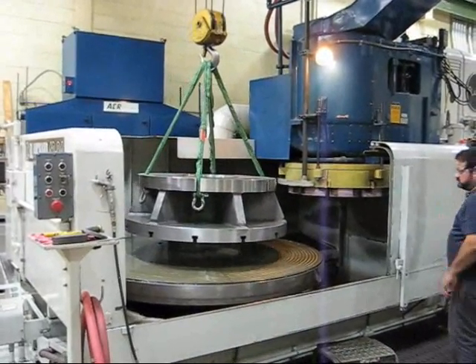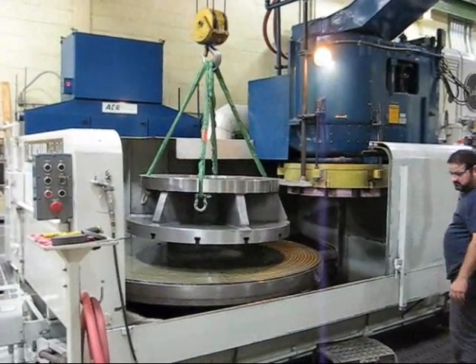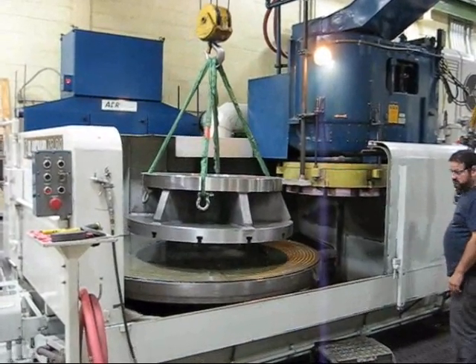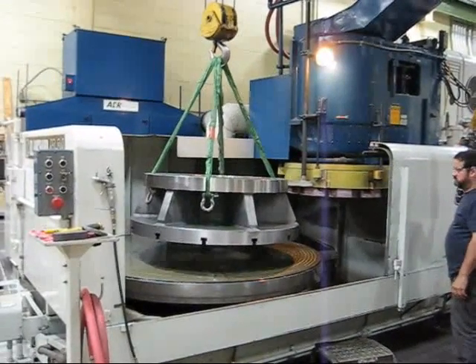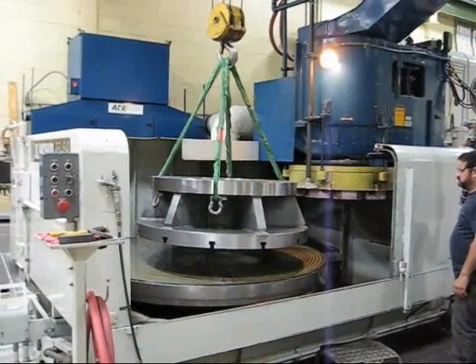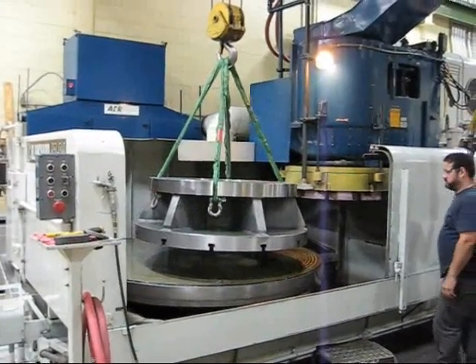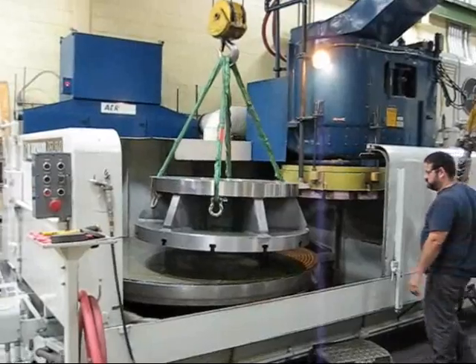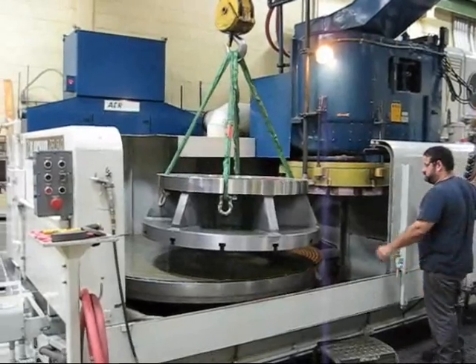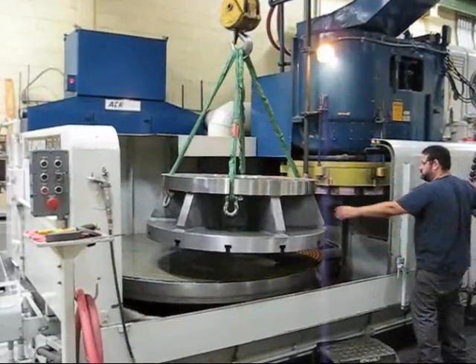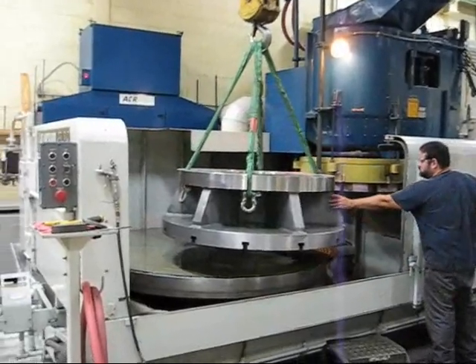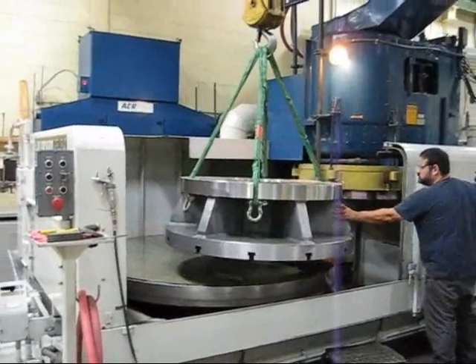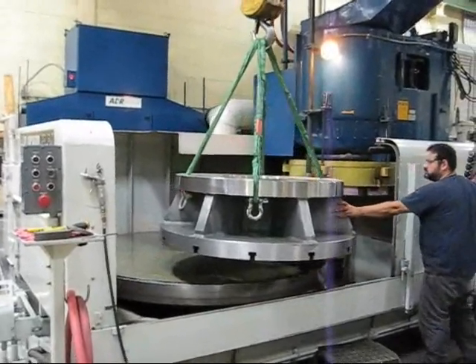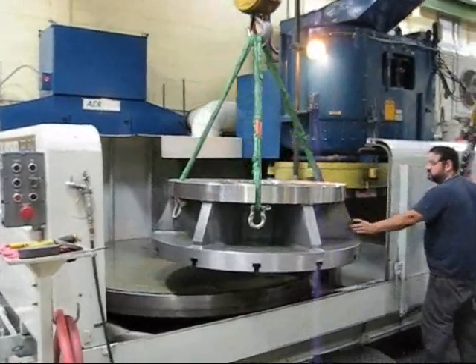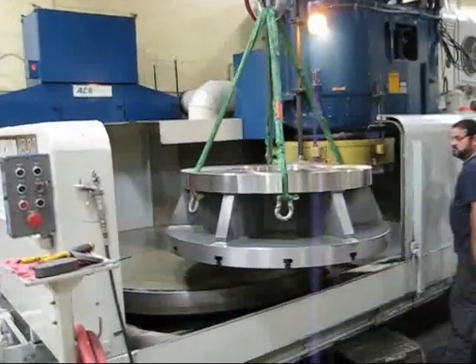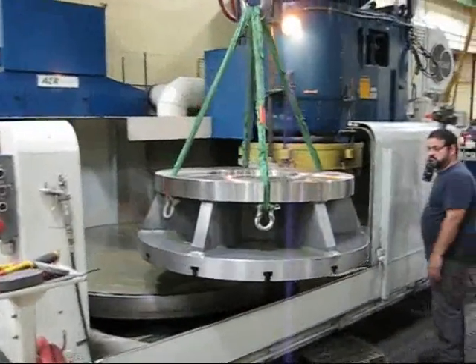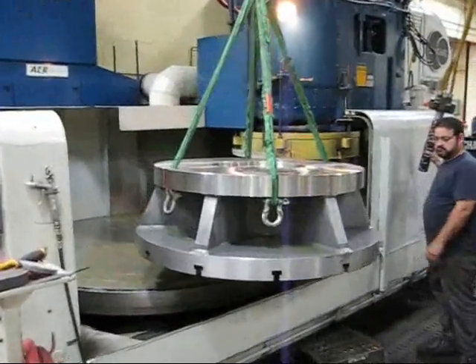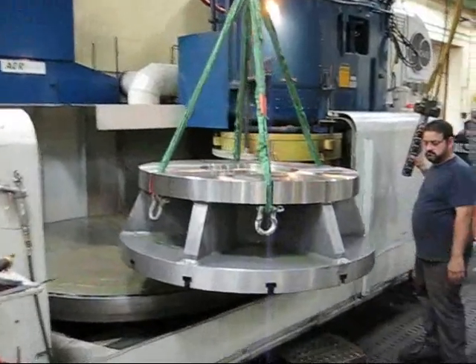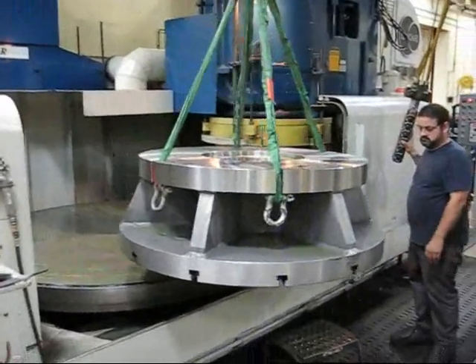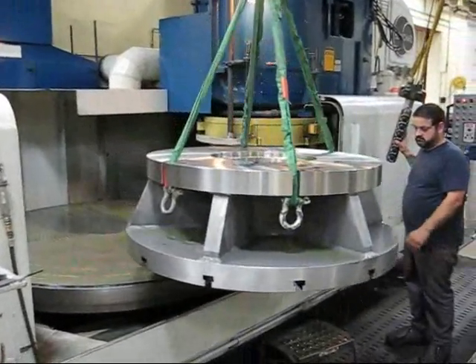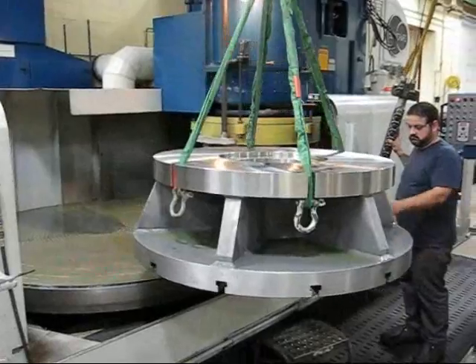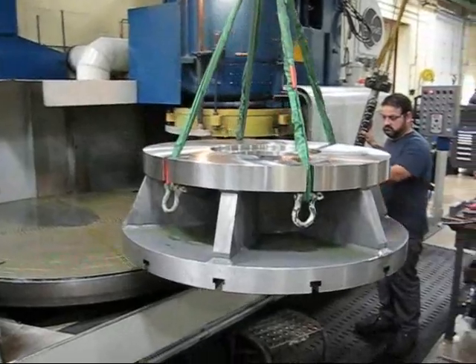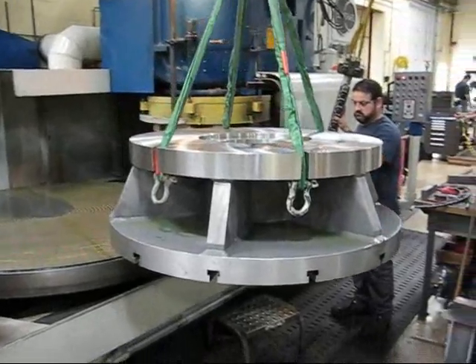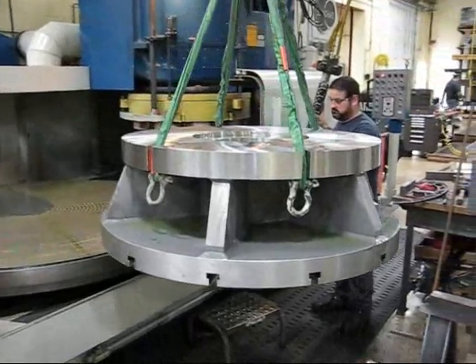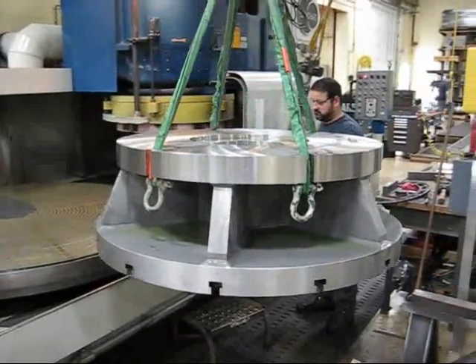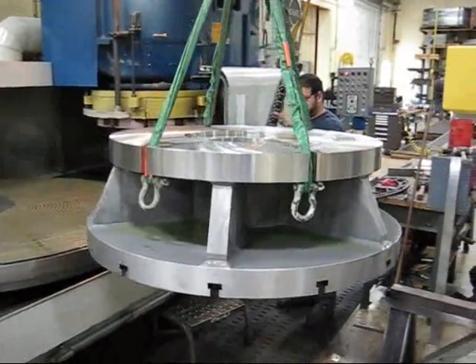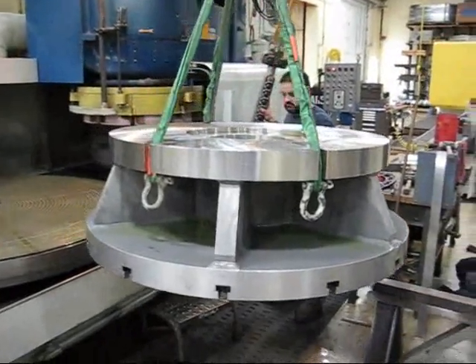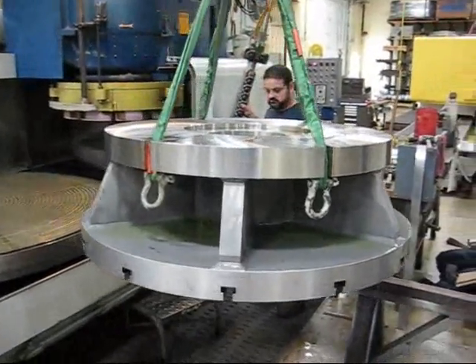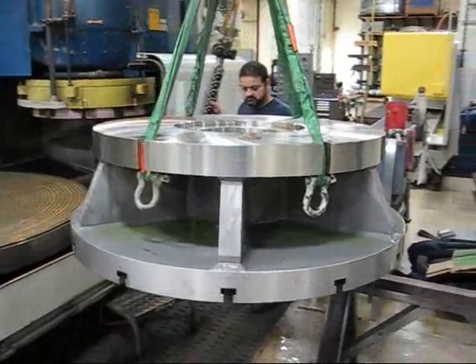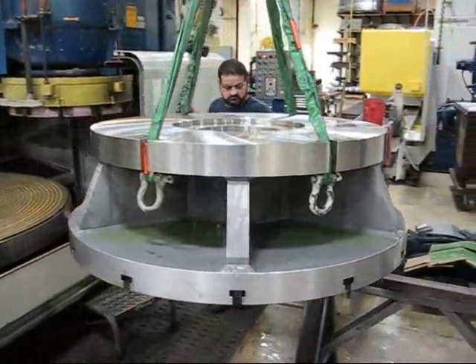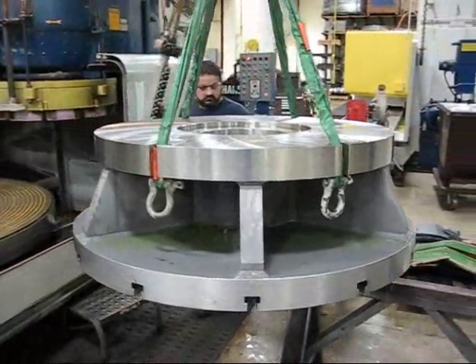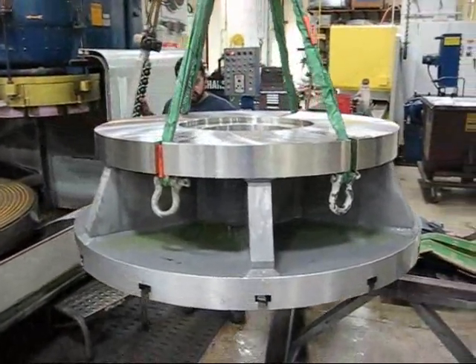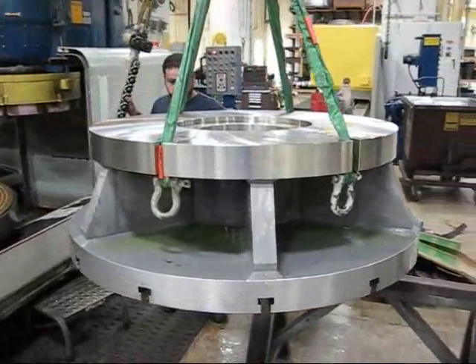We flipped it over. Second side's done. Now we're just pulling it off for final inspection and shipment to the customer.